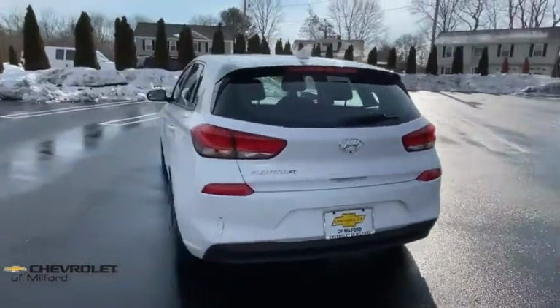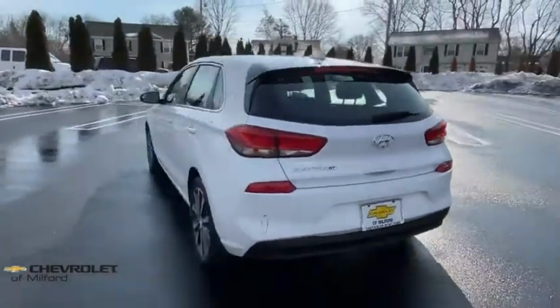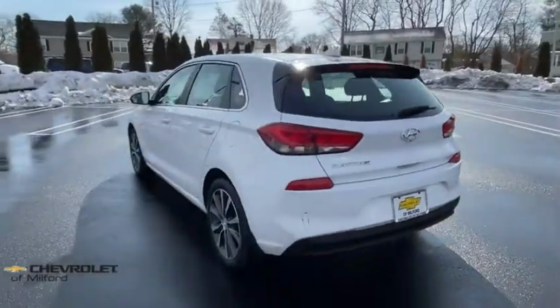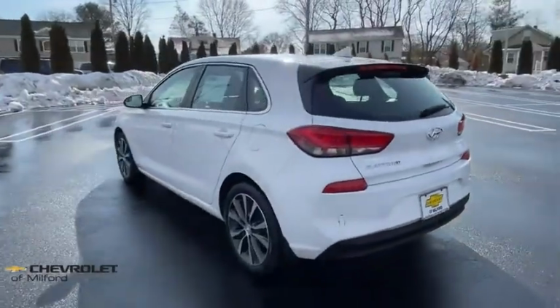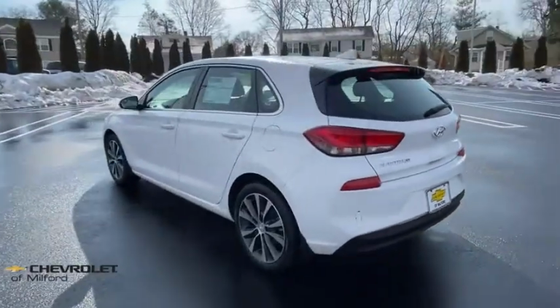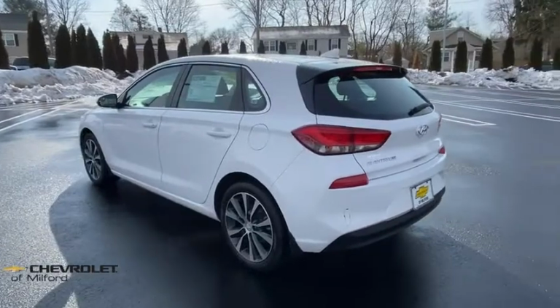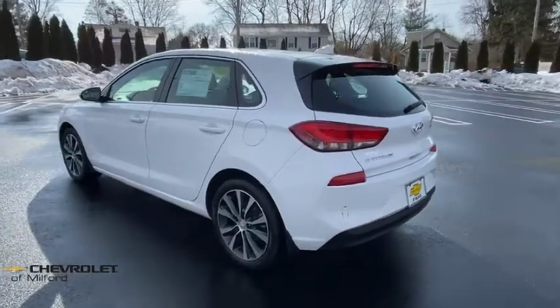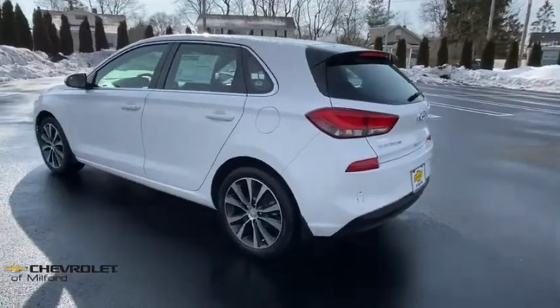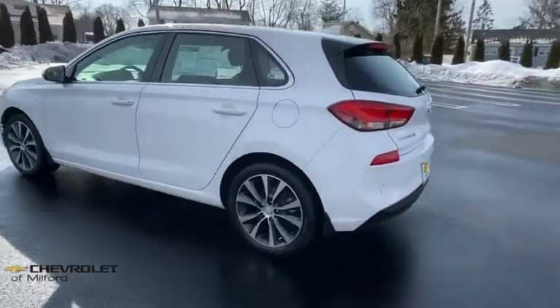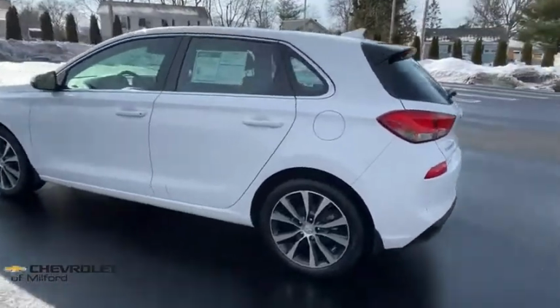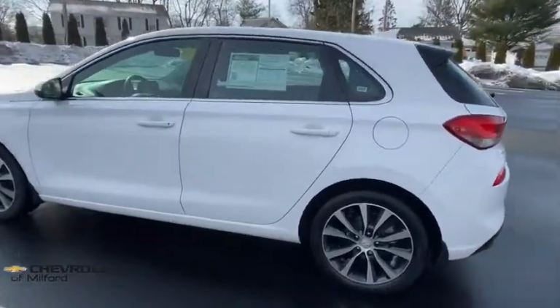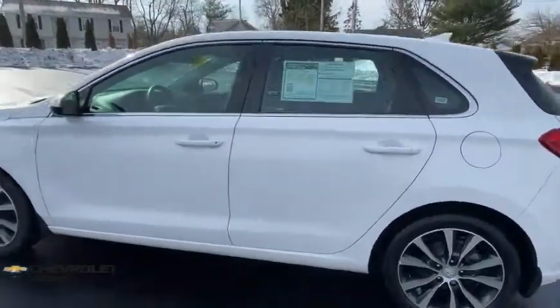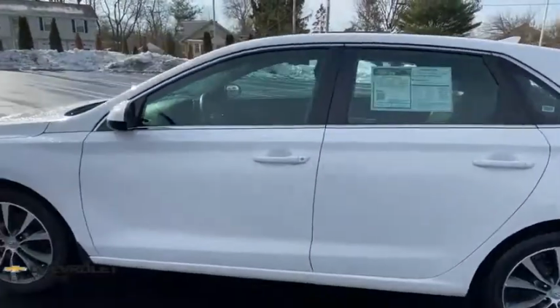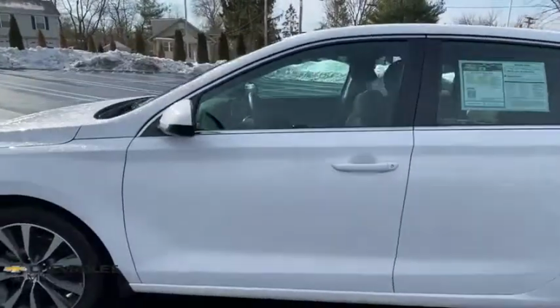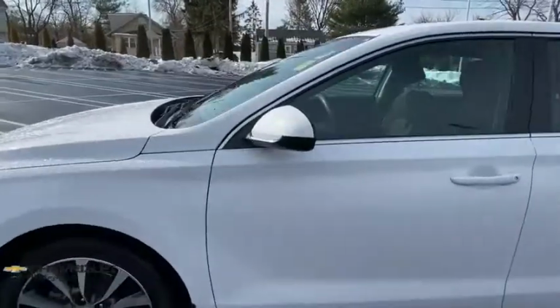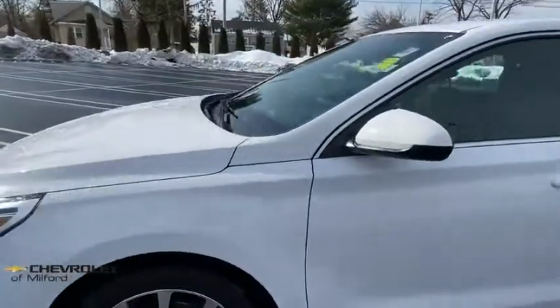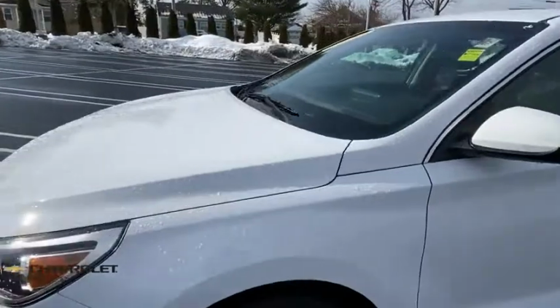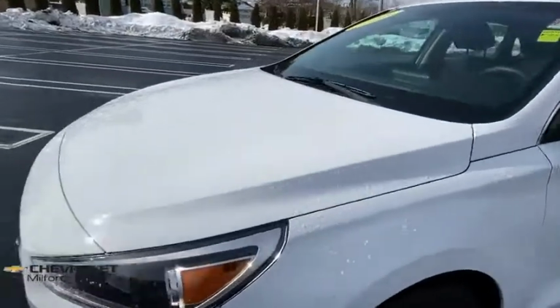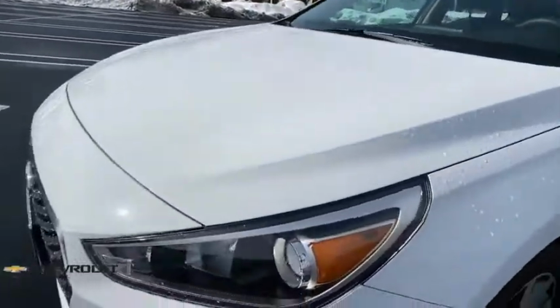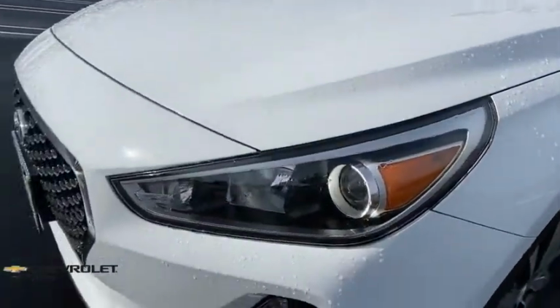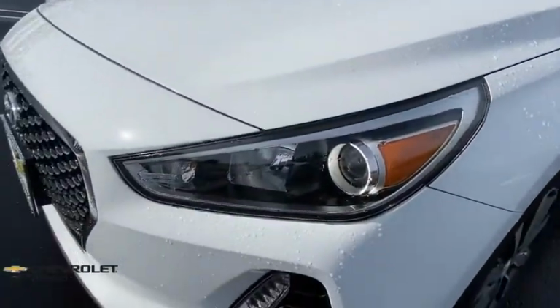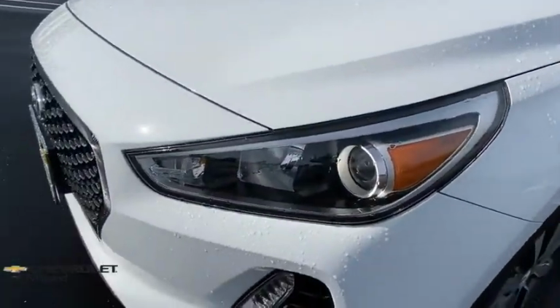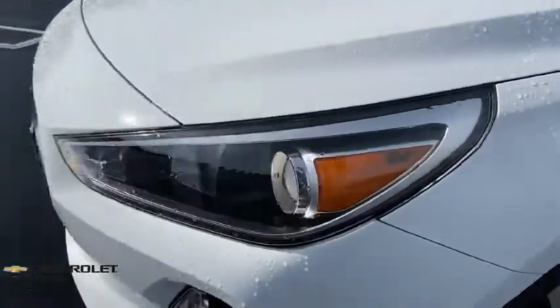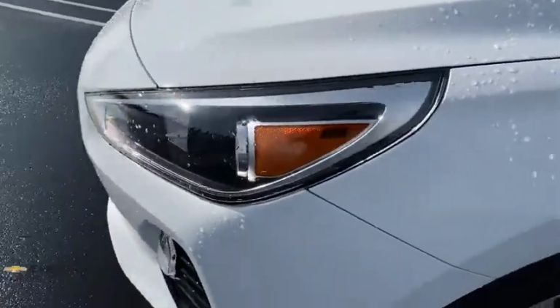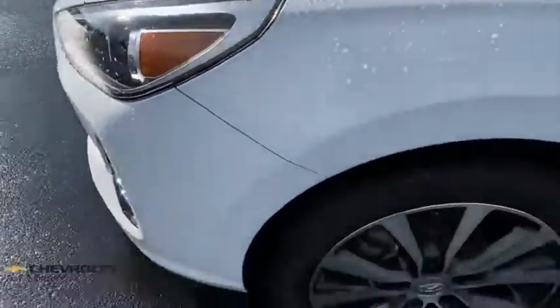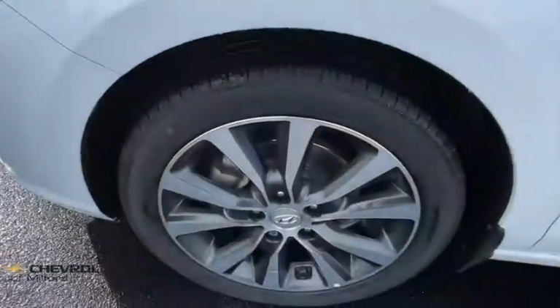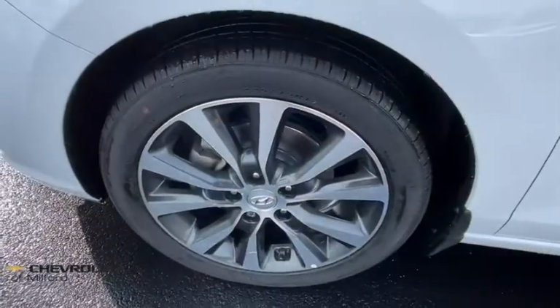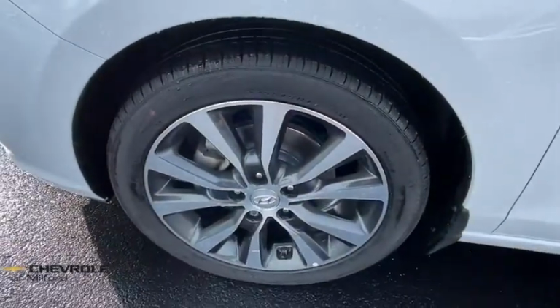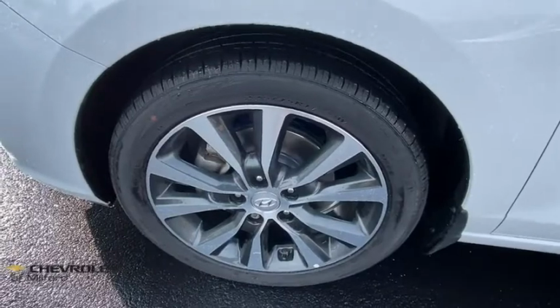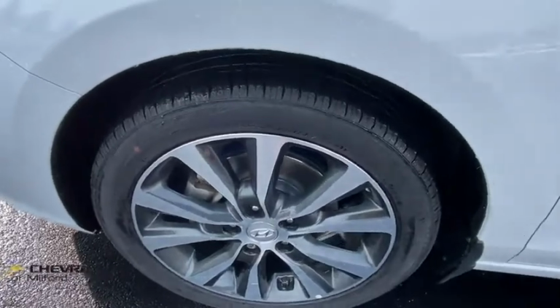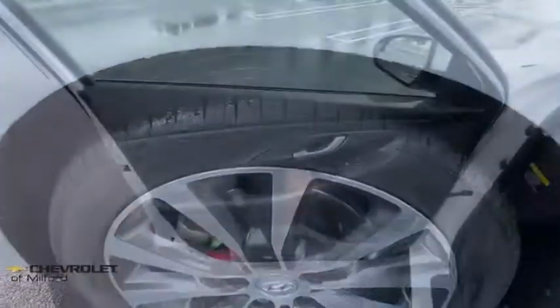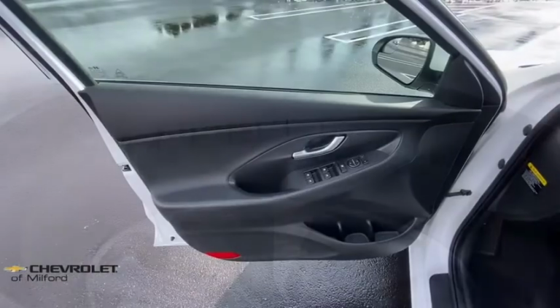Traction control, dual airbags, power steering, alloy wheels, four-wheel disc brakes, trip computer, electronic stability control, rear window defroster, security system, power windows, brake assist, tachometer.